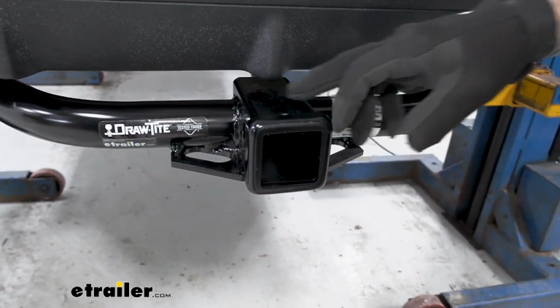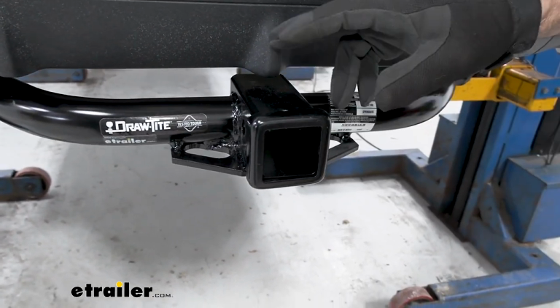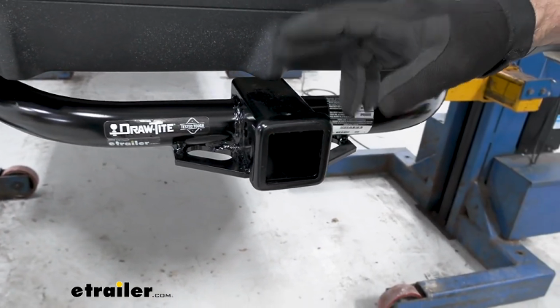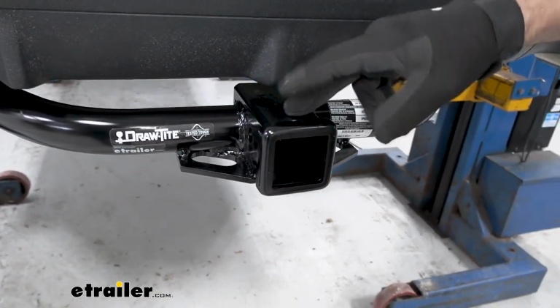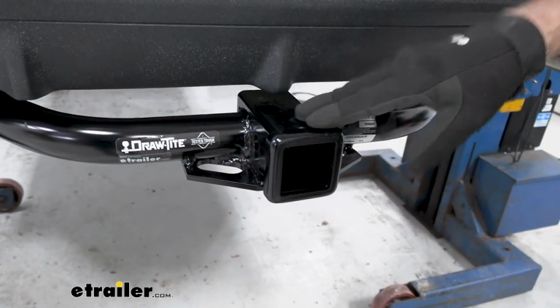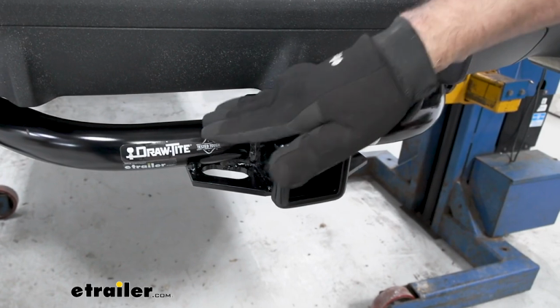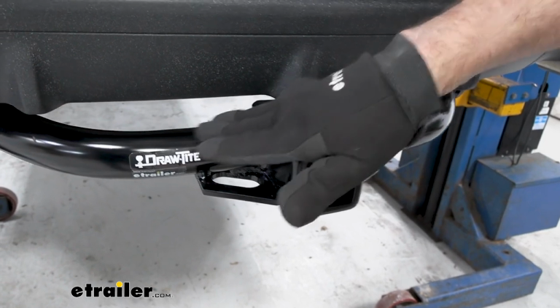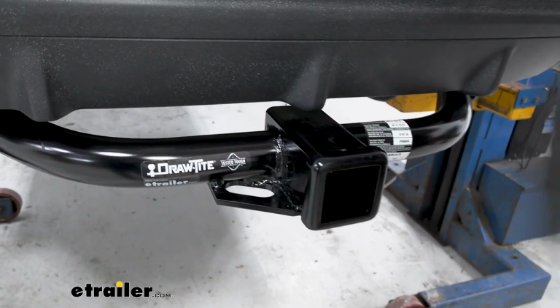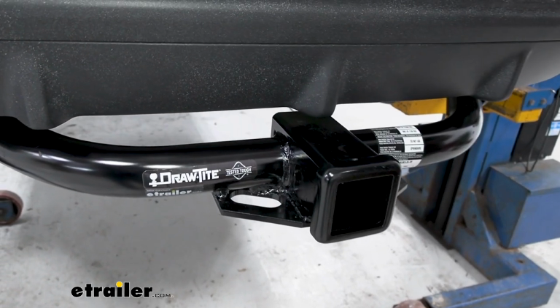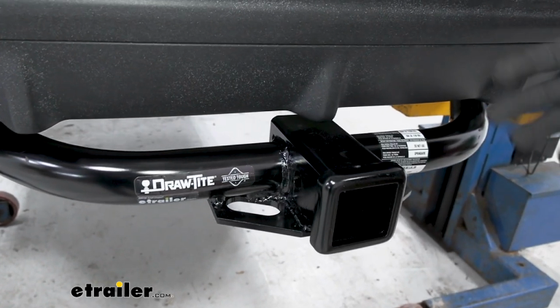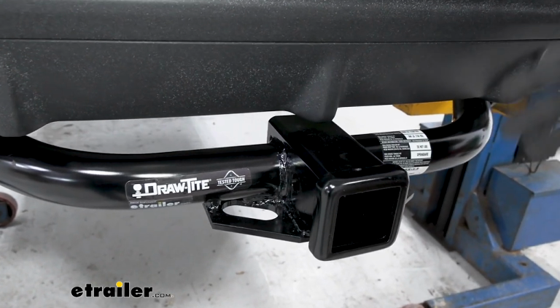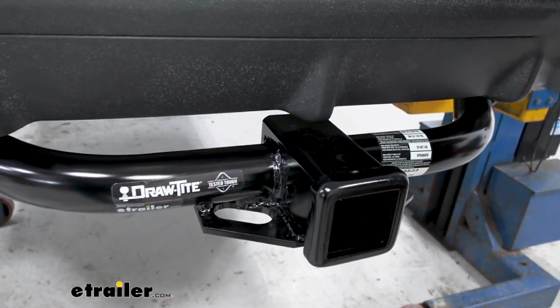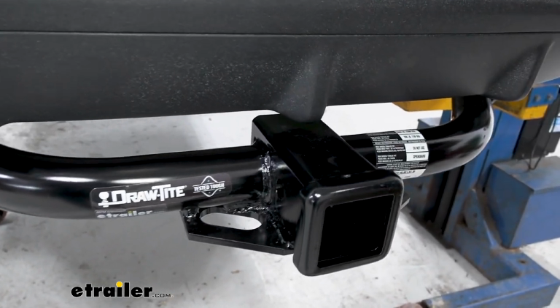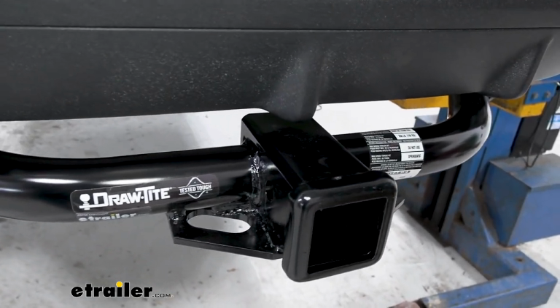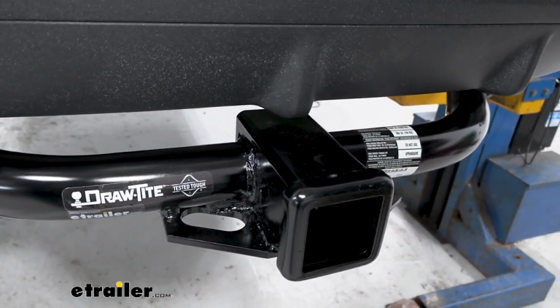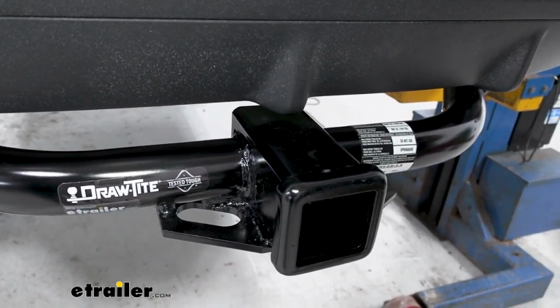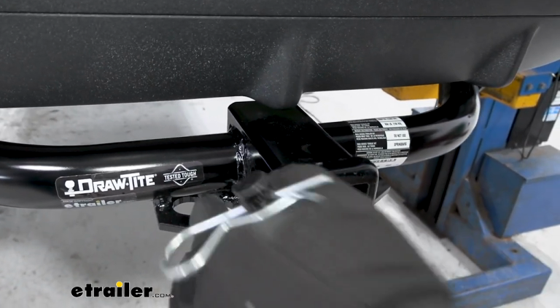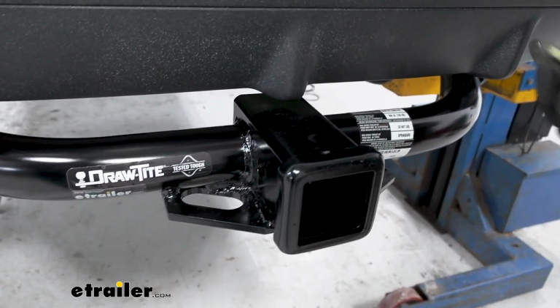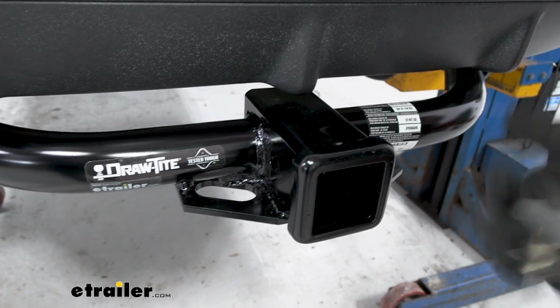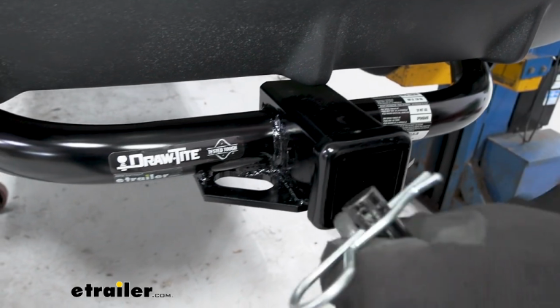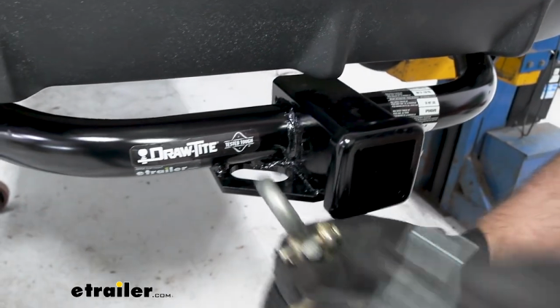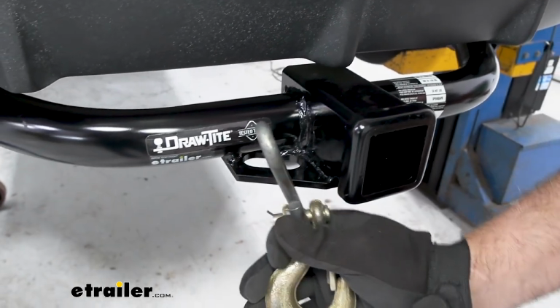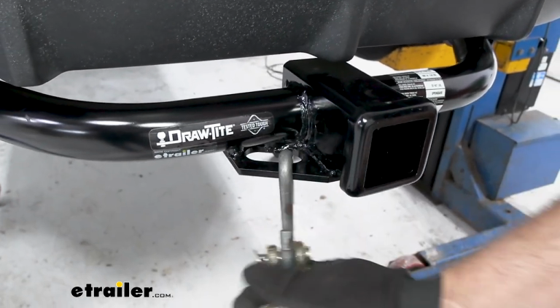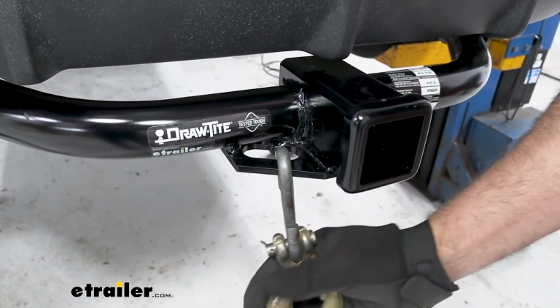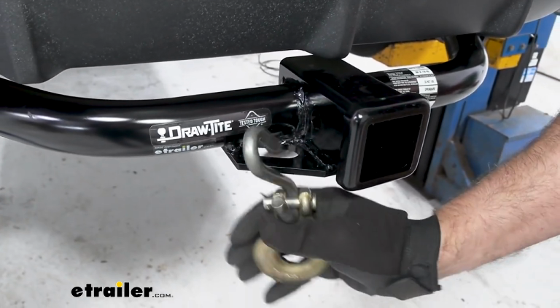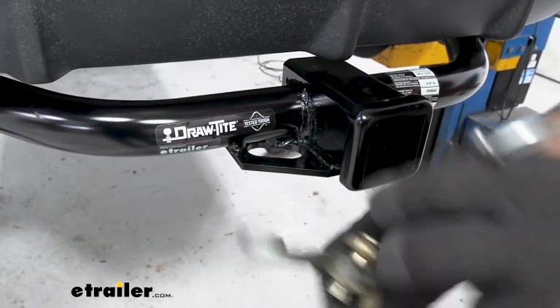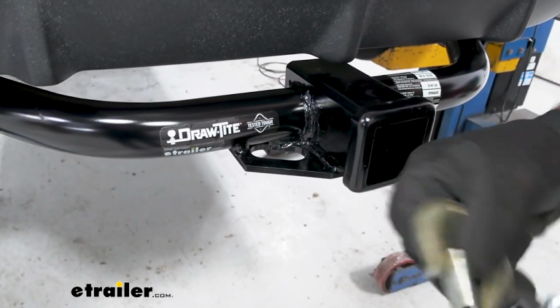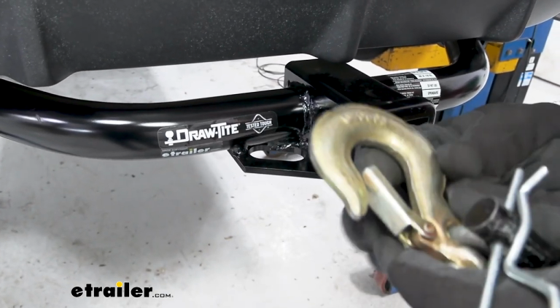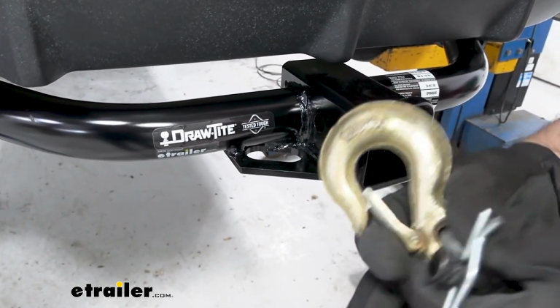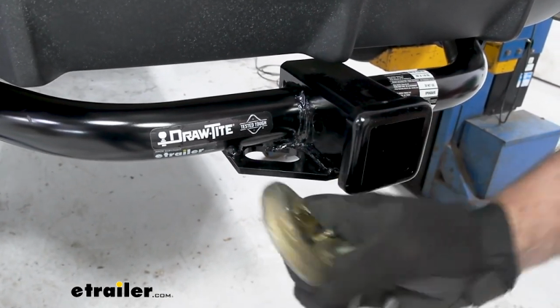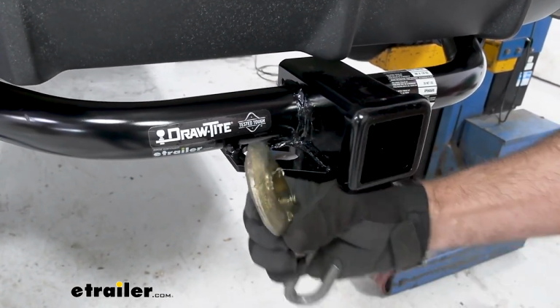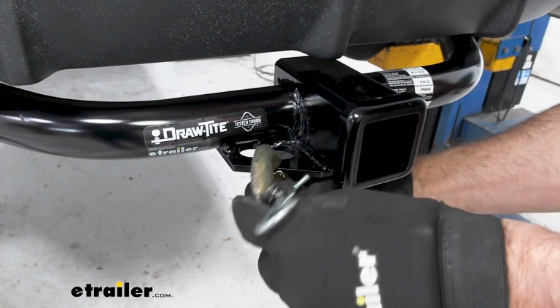This is powder-coated black. It's kind of a satin finish — not quite gloss, not quite matte. Your chain hooks will accept either the standard S-hook style or these larger, heavier-duty clevis style.